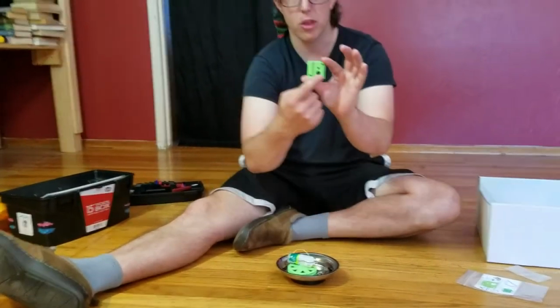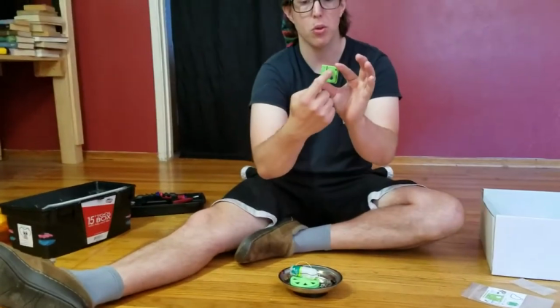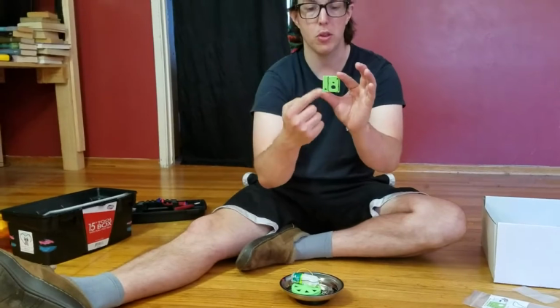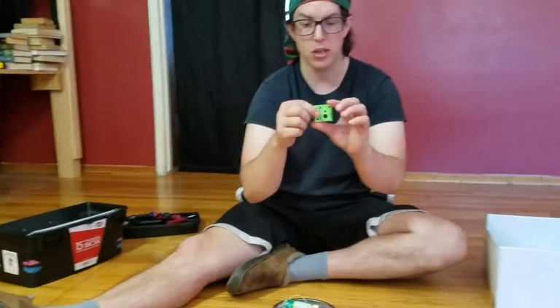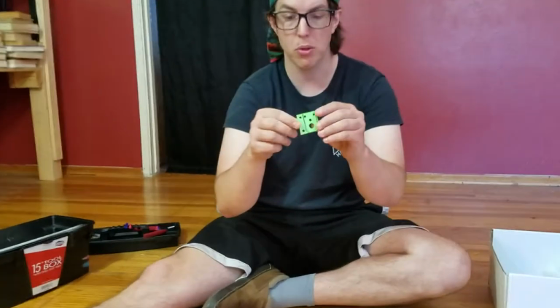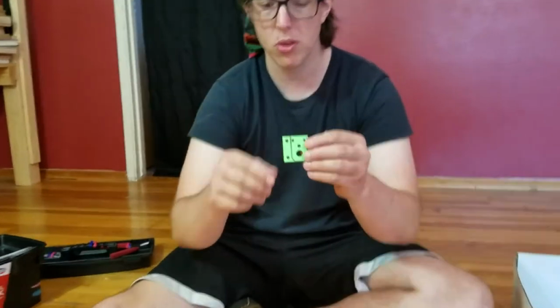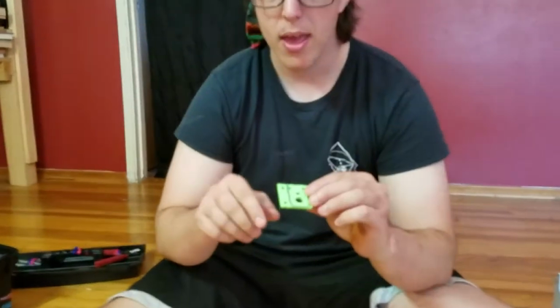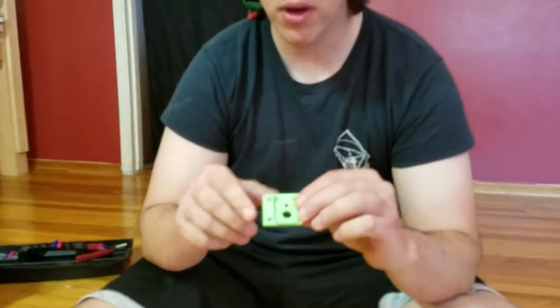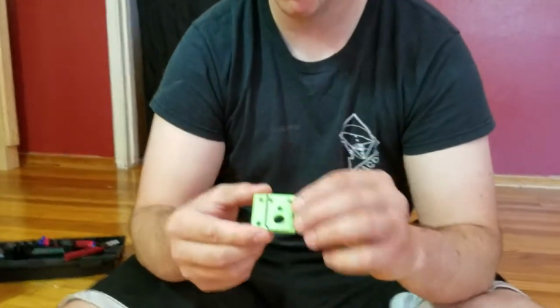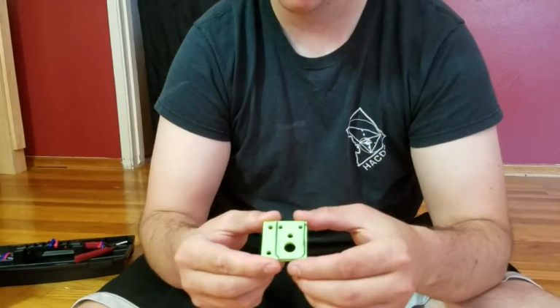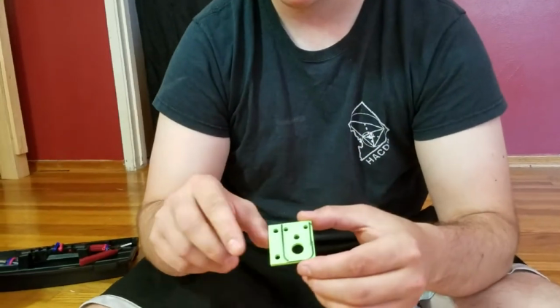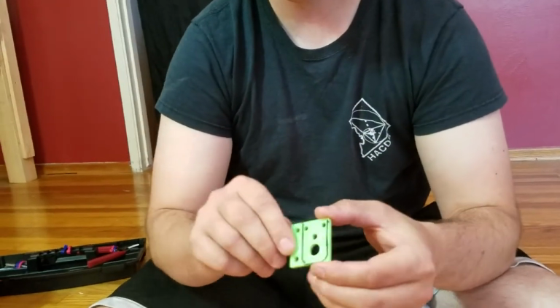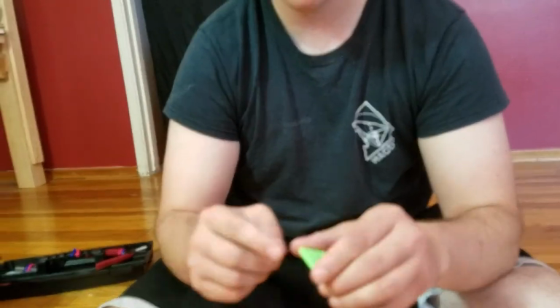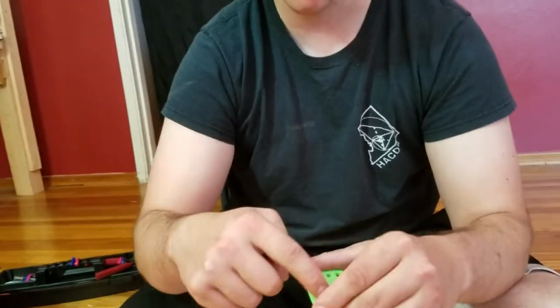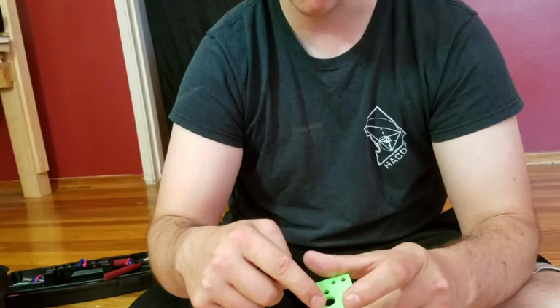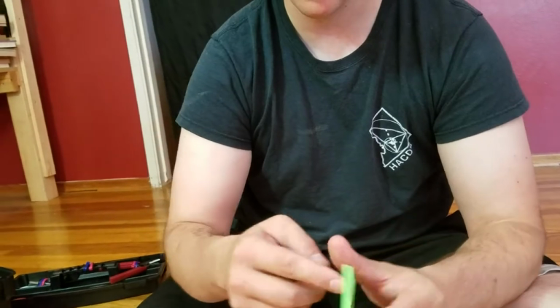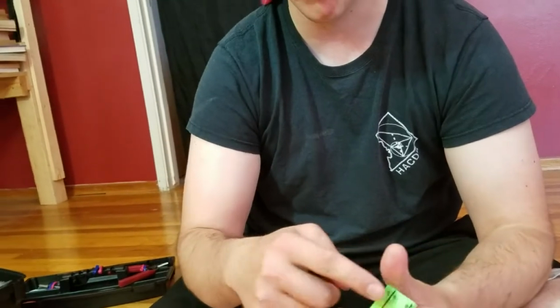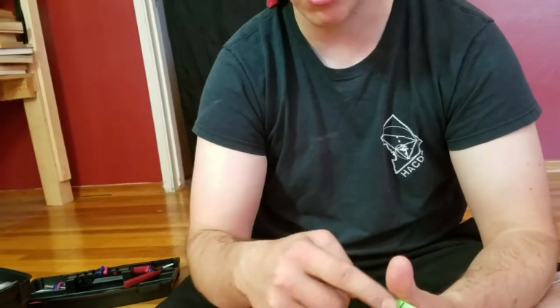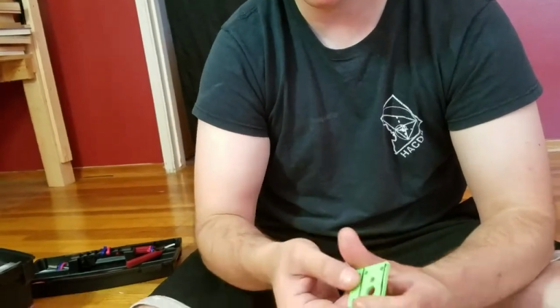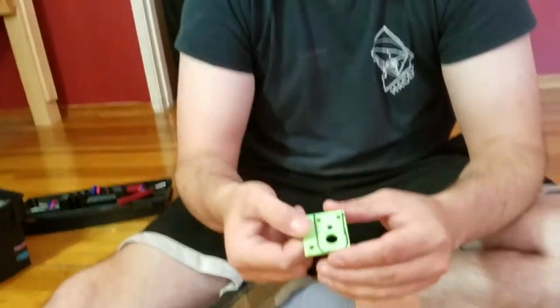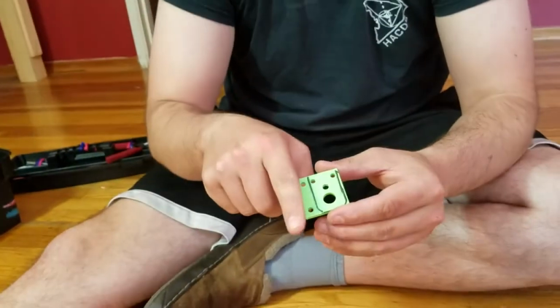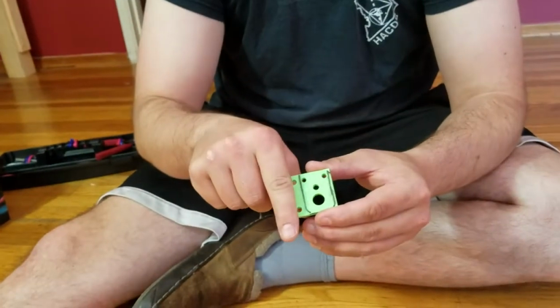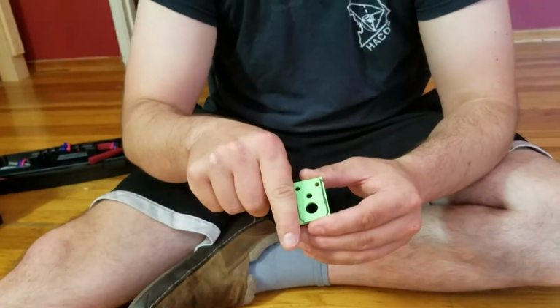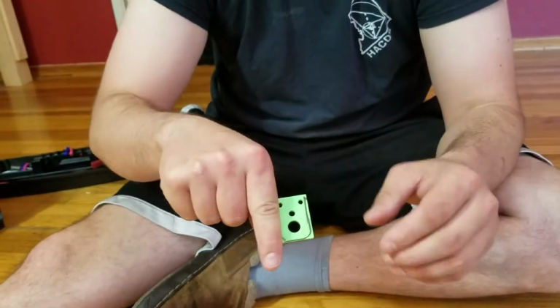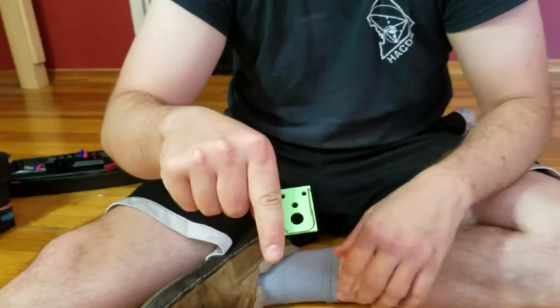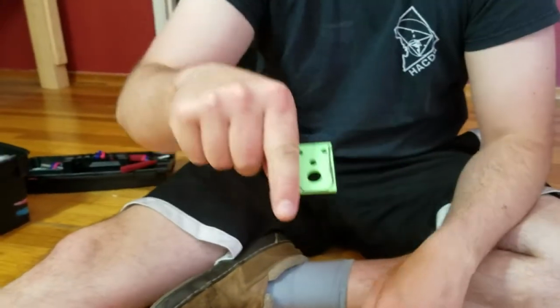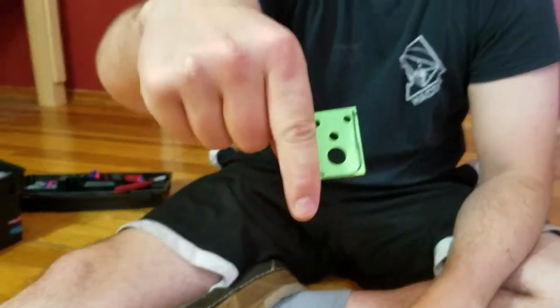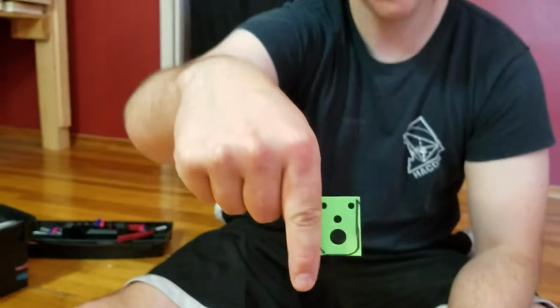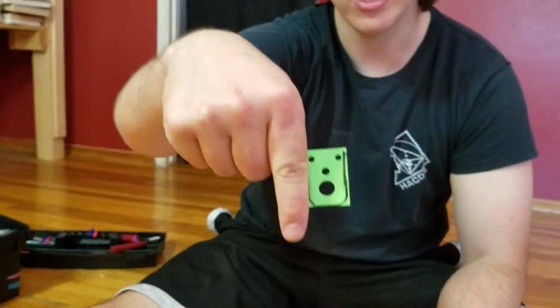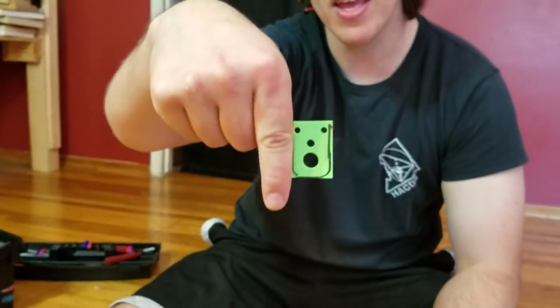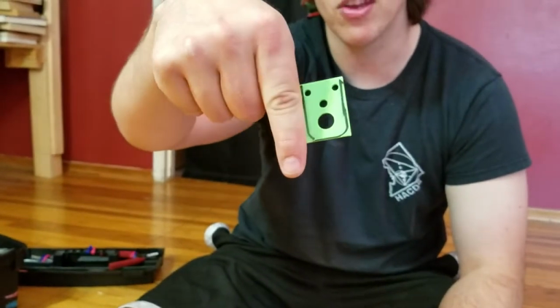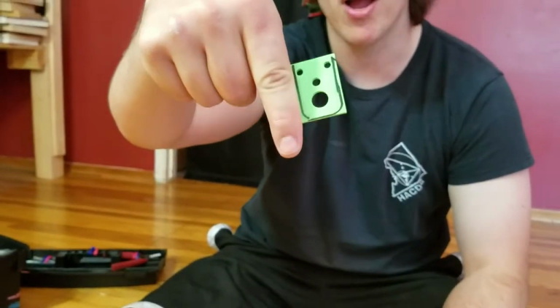It has these holes in these locations. It will also have a black outline on one side. If you cover up two of the holes, the remaining holes look like a face that is surprised.